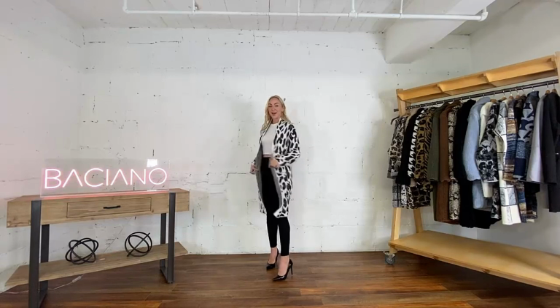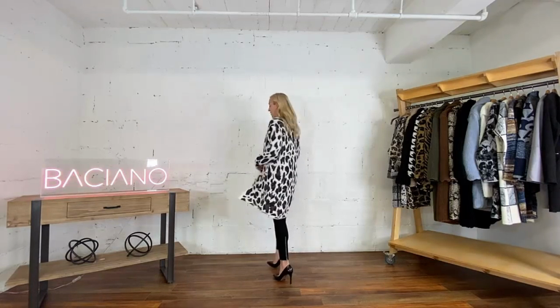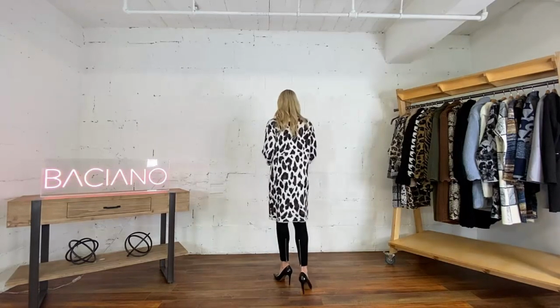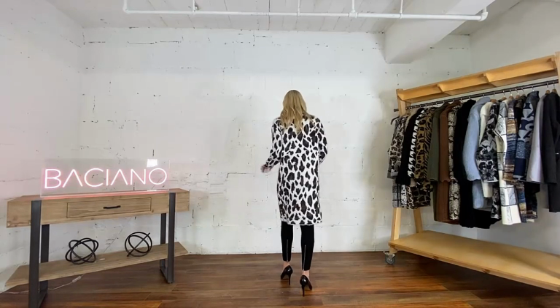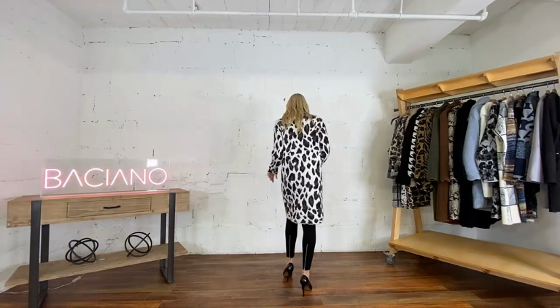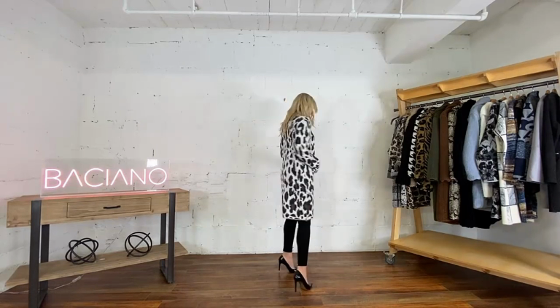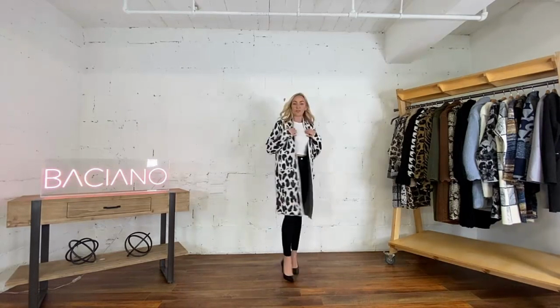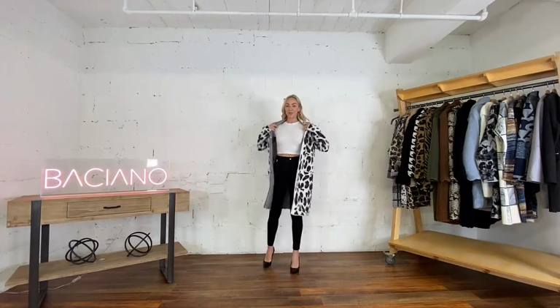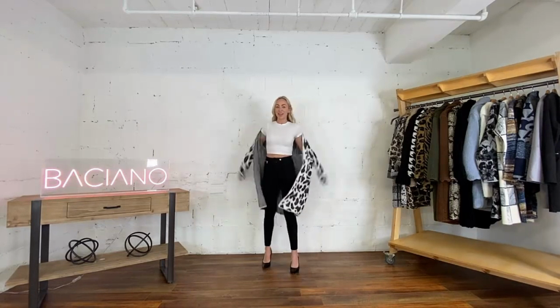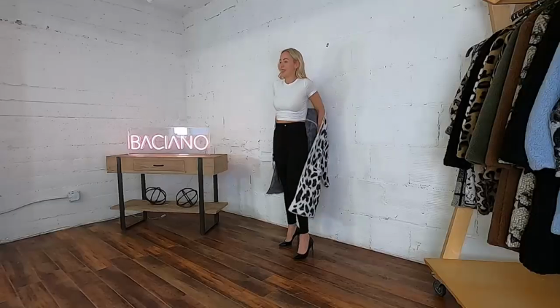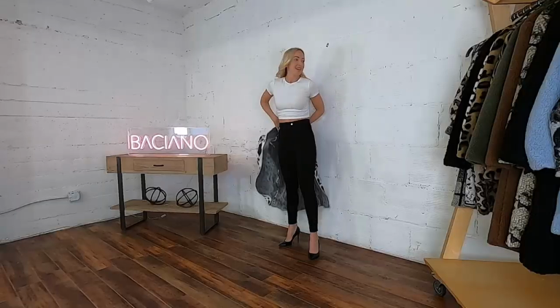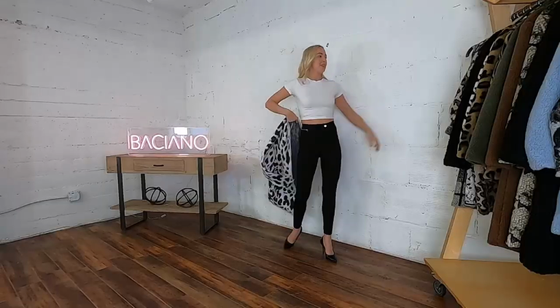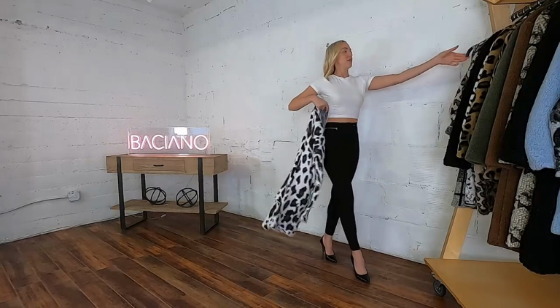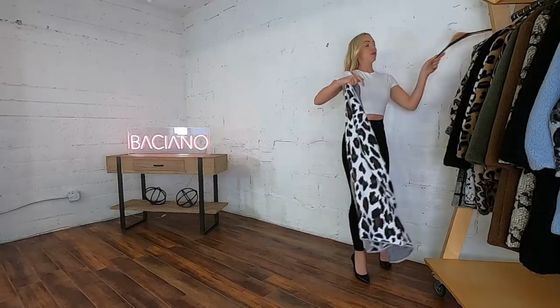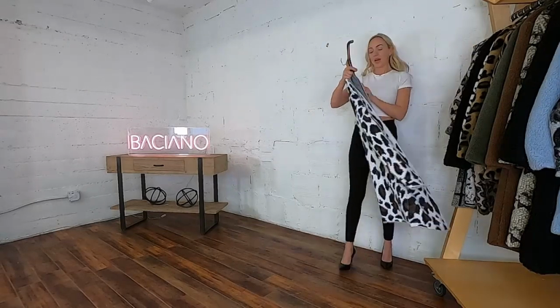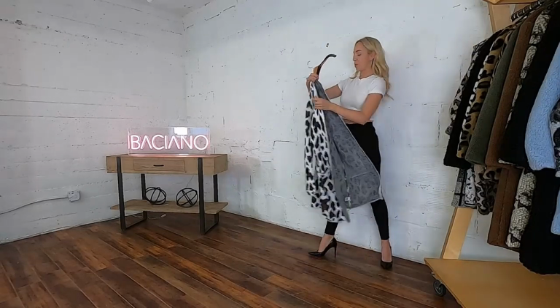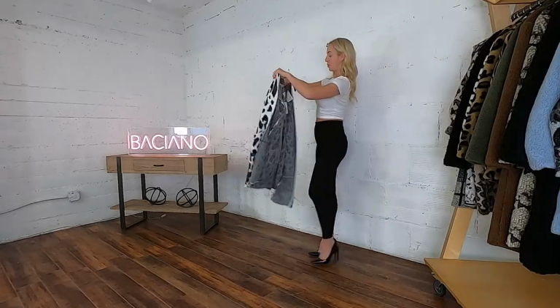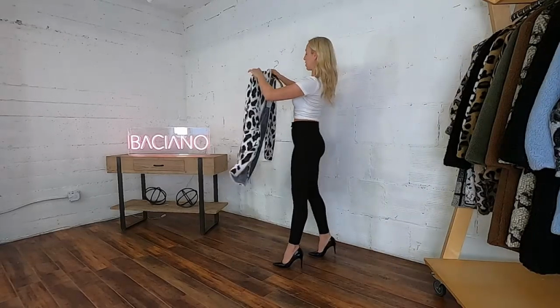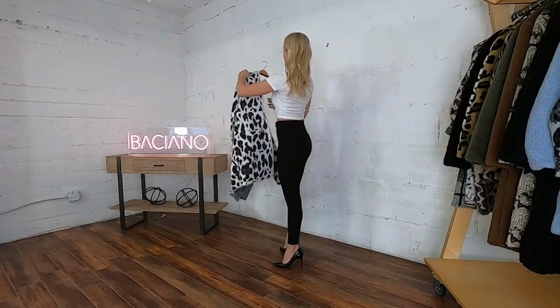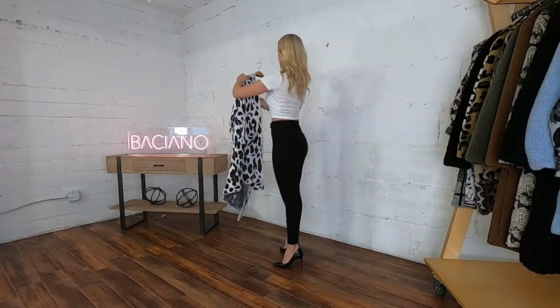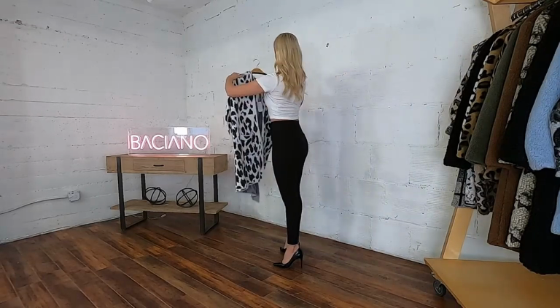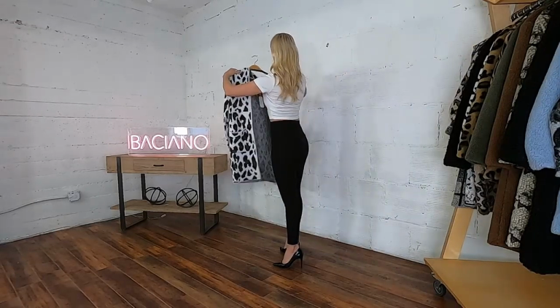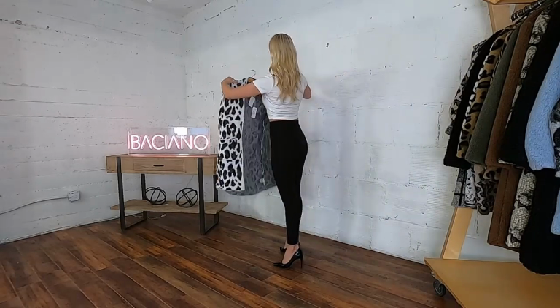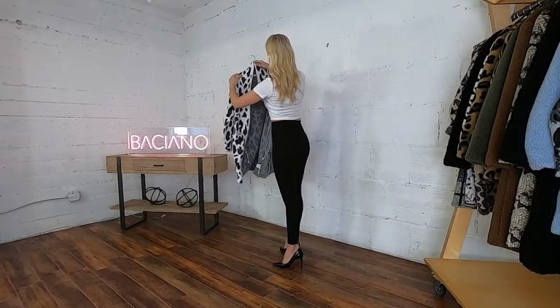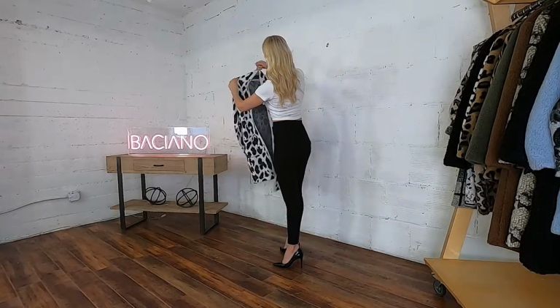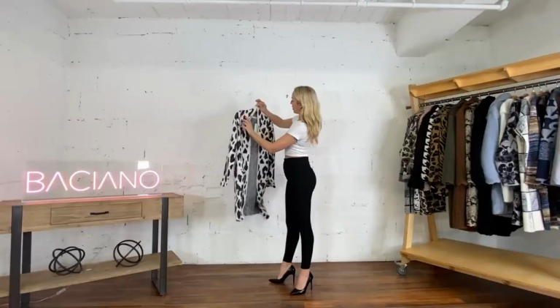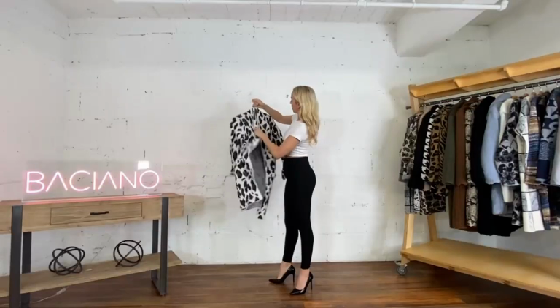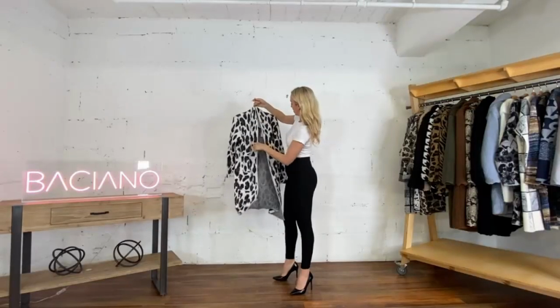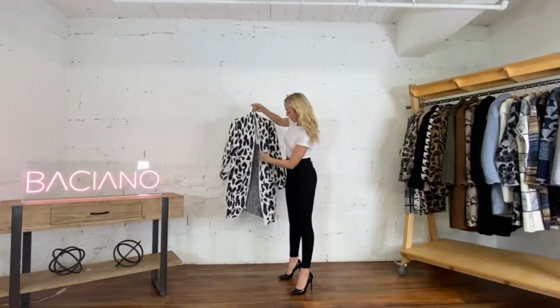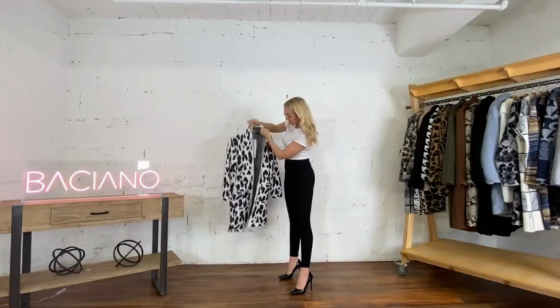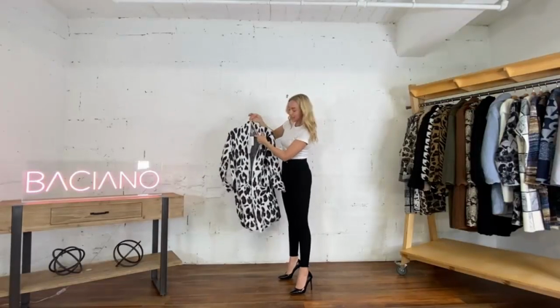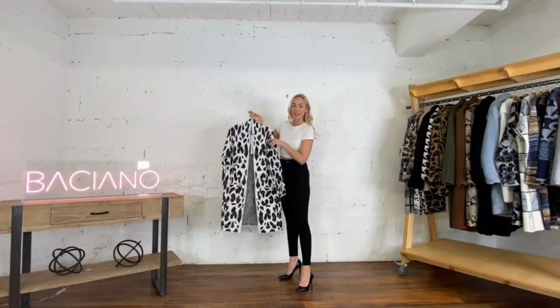Nice knee length, which is great, very covering. The hanger and heel is really nice as well. That's the Venice.